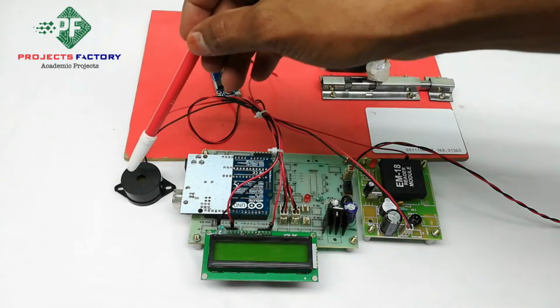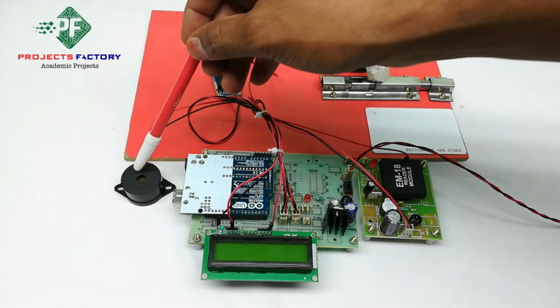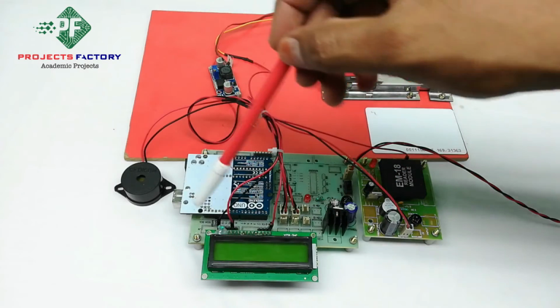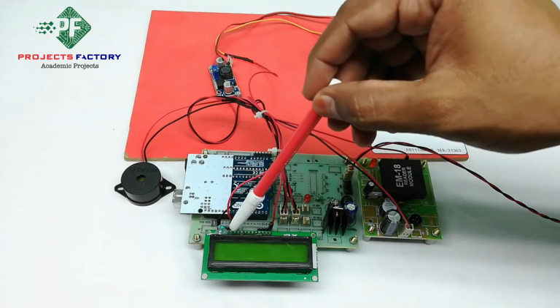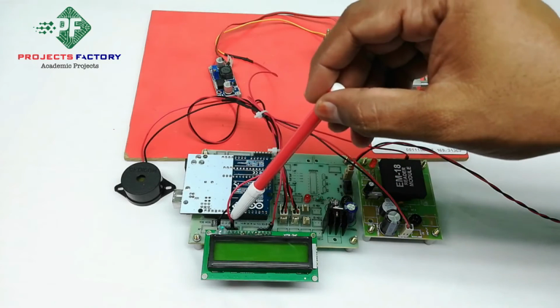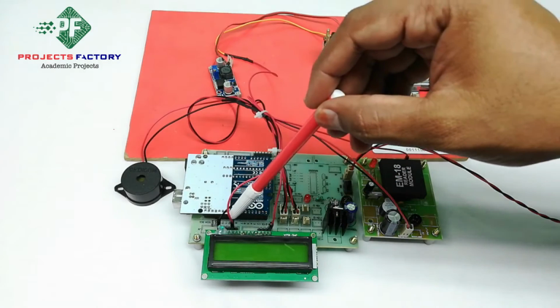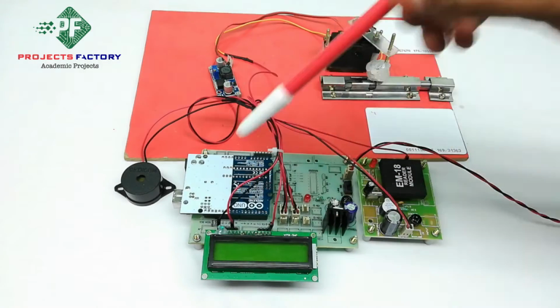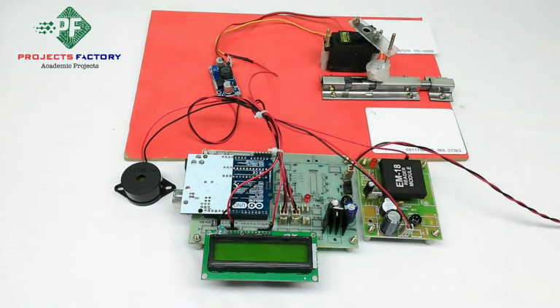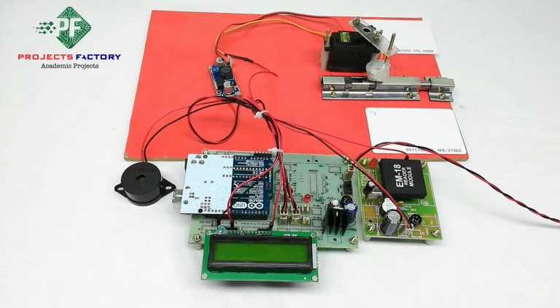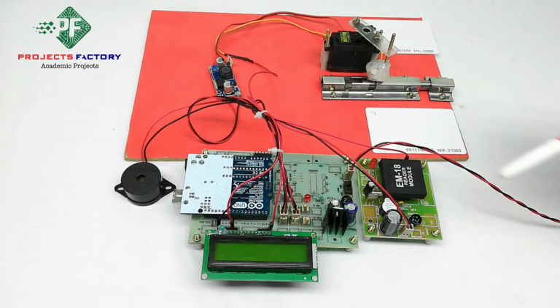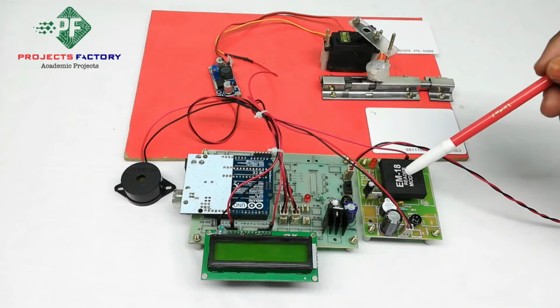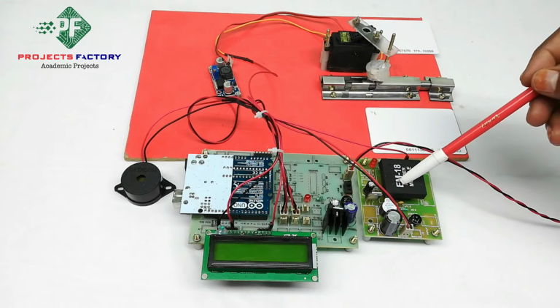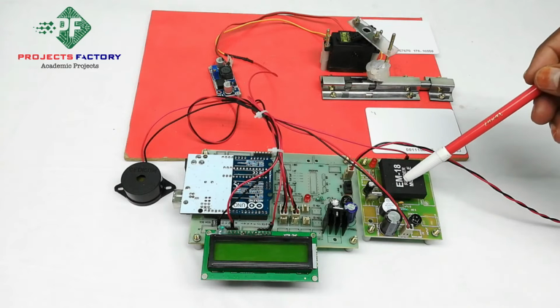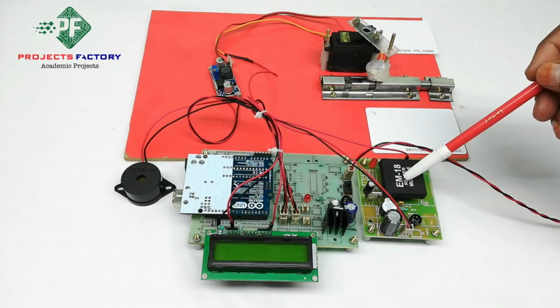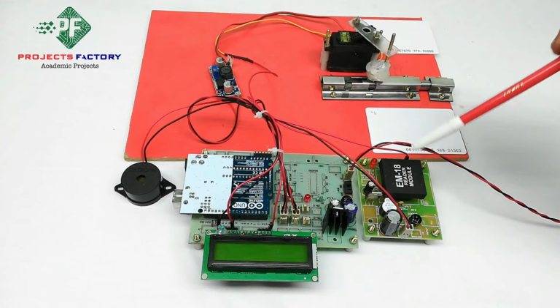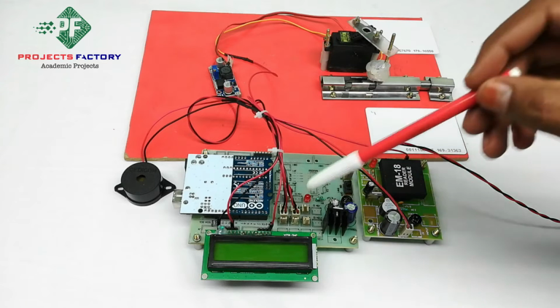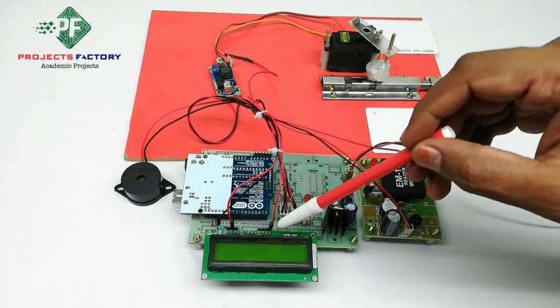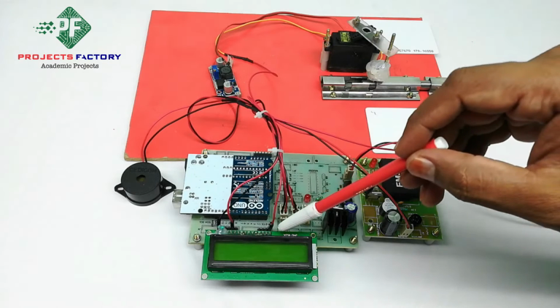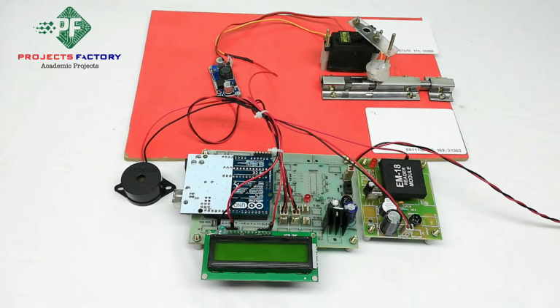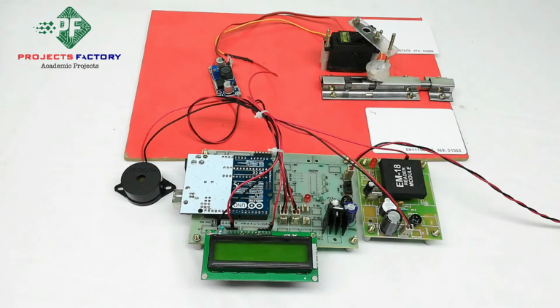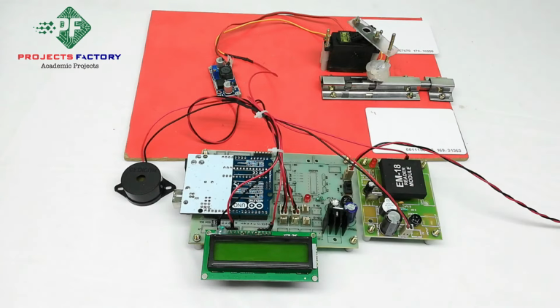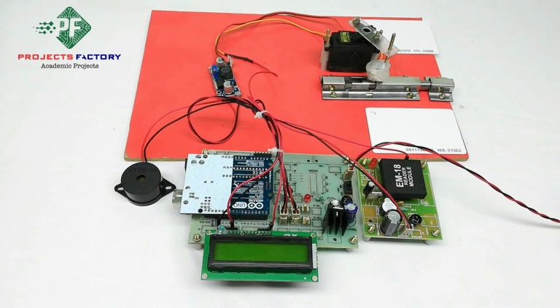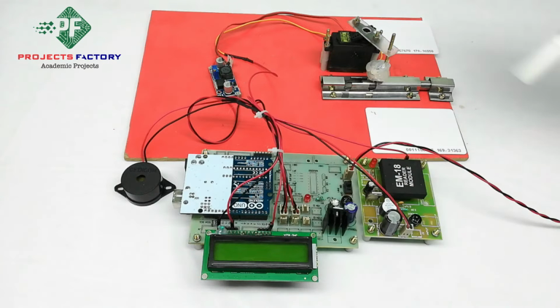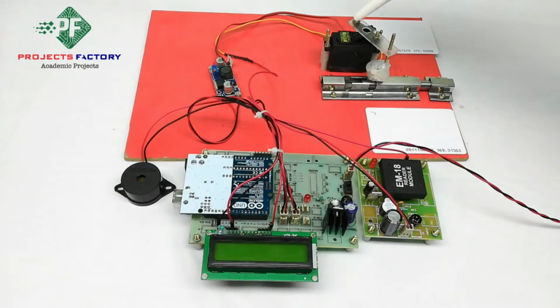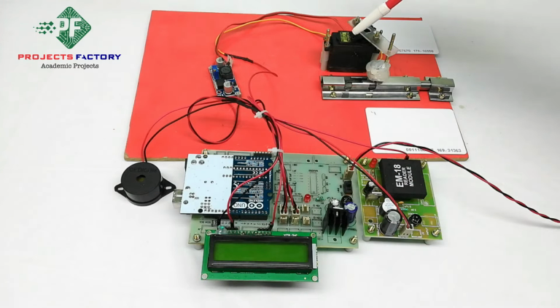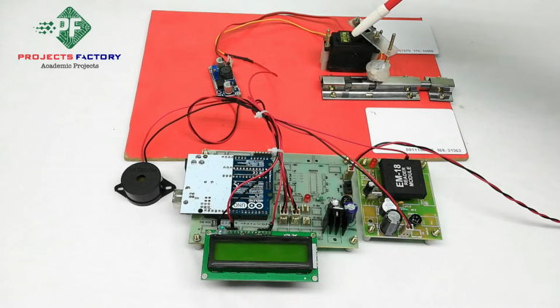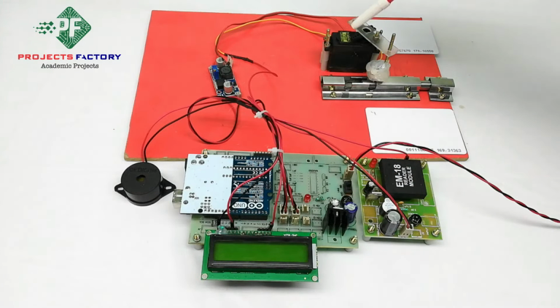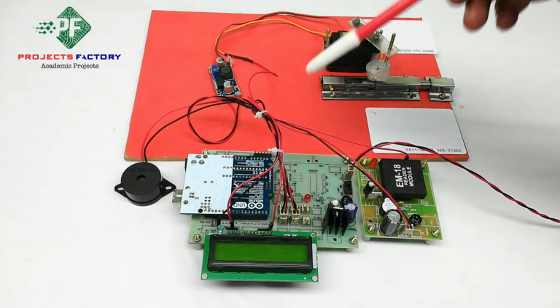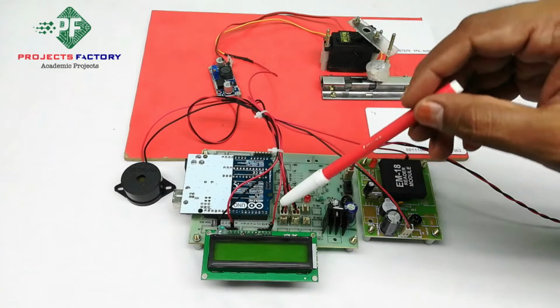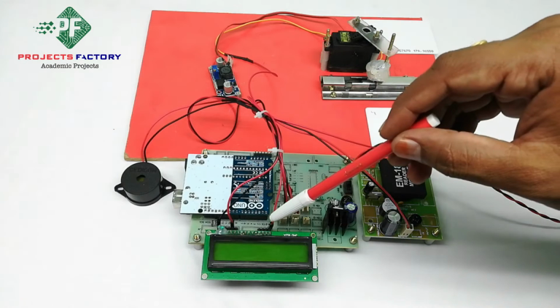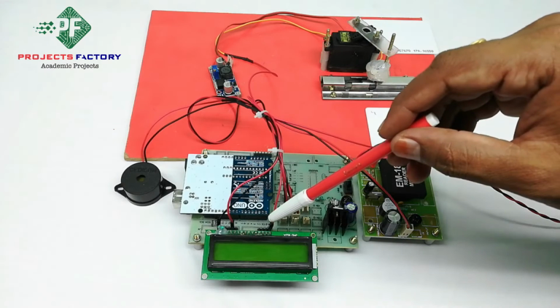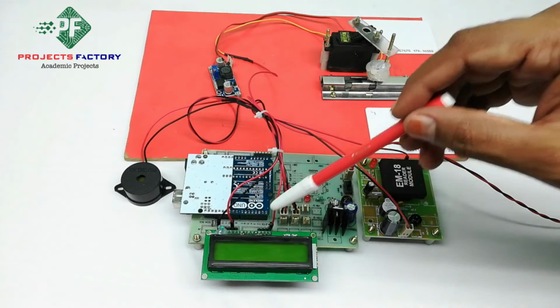A buzzer is connected to the Arduino digital pin. The RFID EM18 module is connected to the Arduino UART port. A servo motor is interfaced to the Arduino PWM pin.